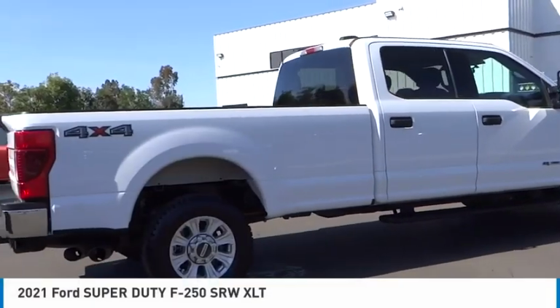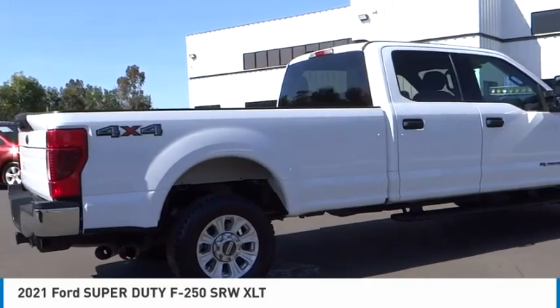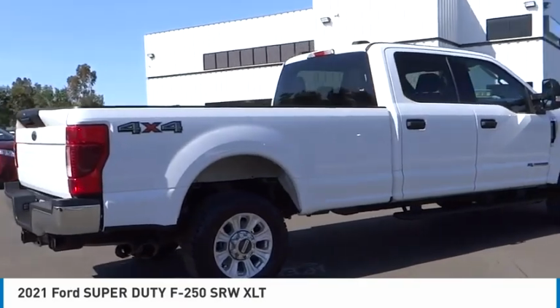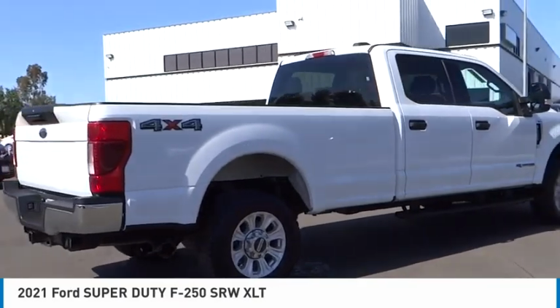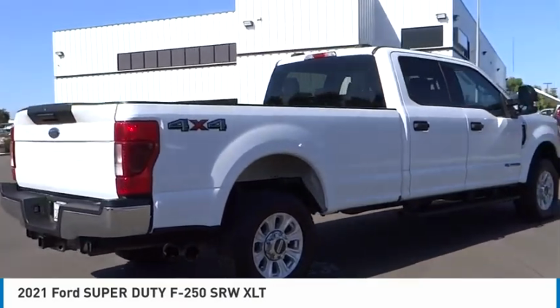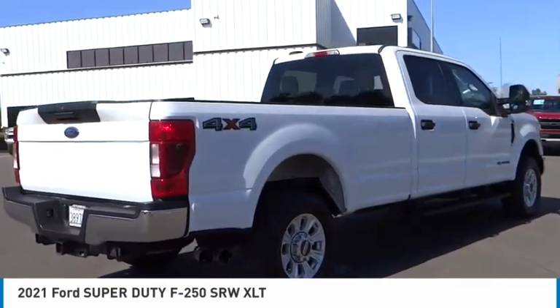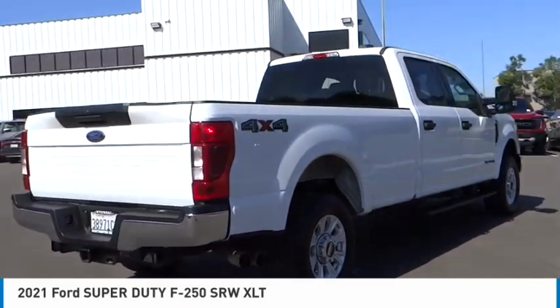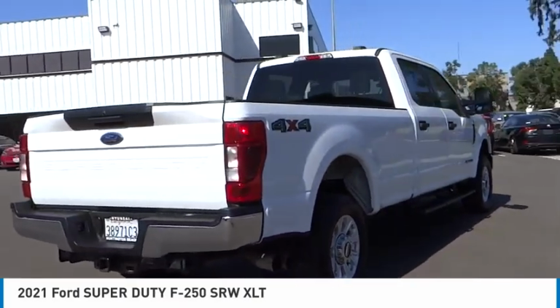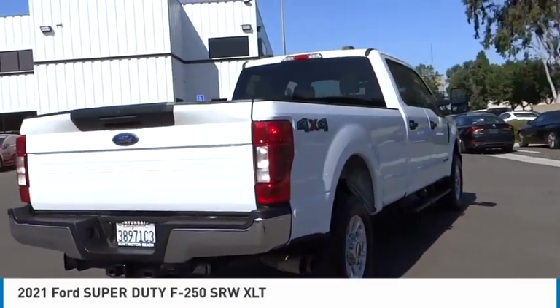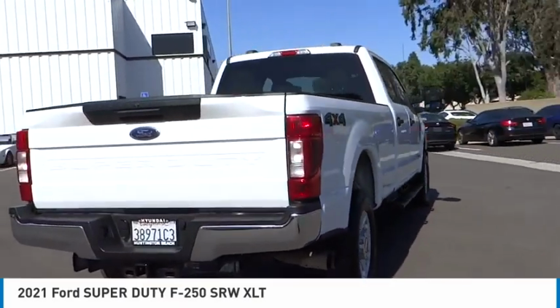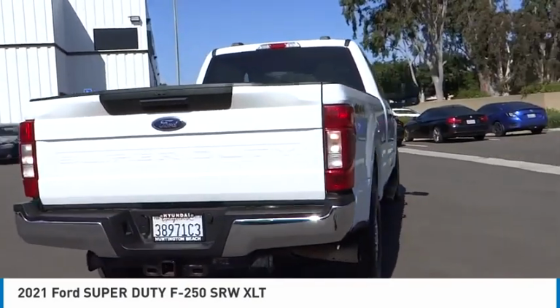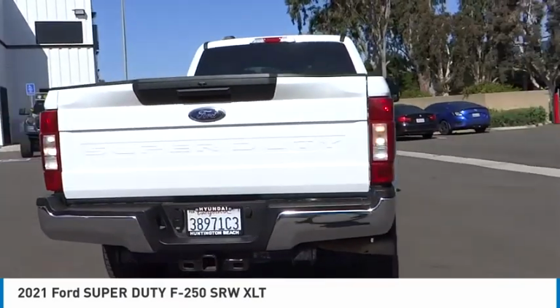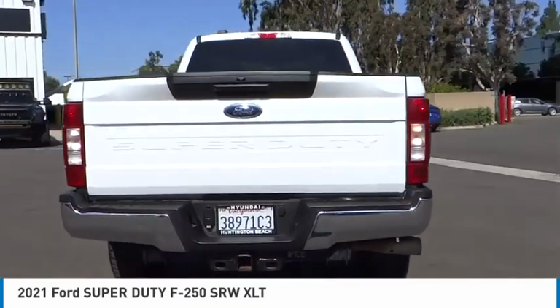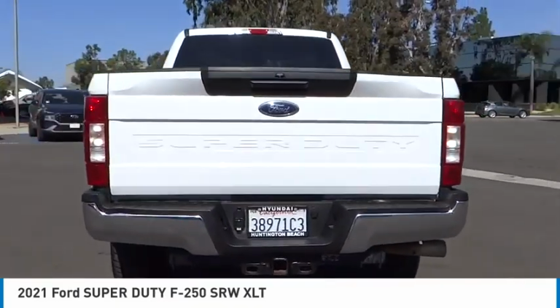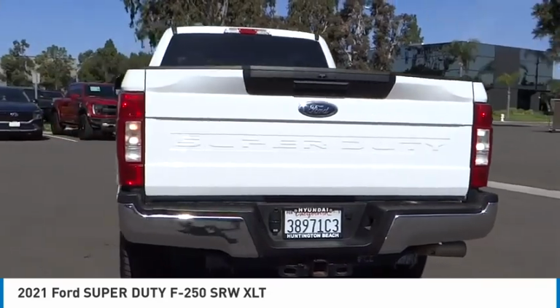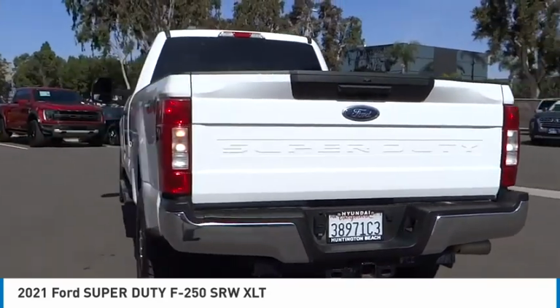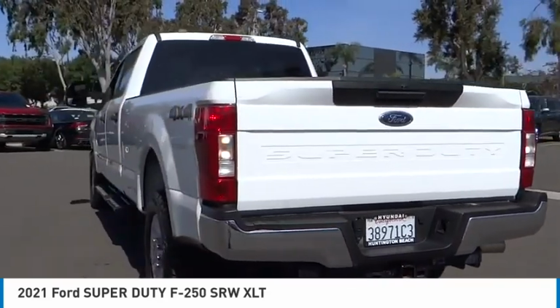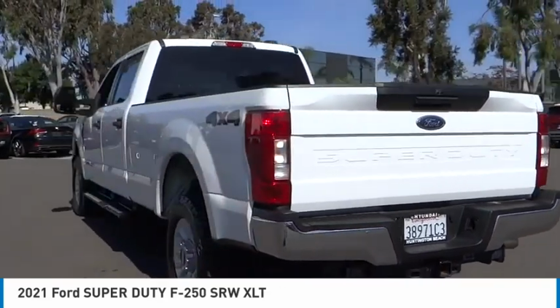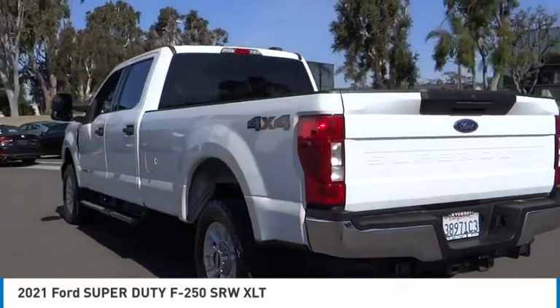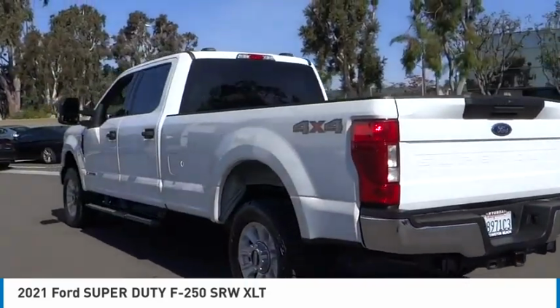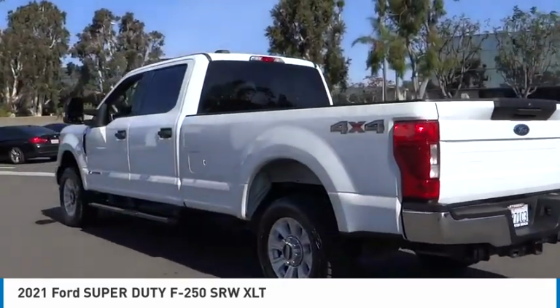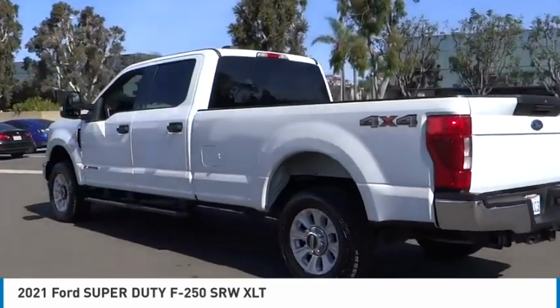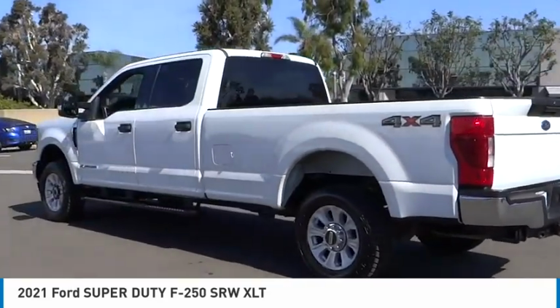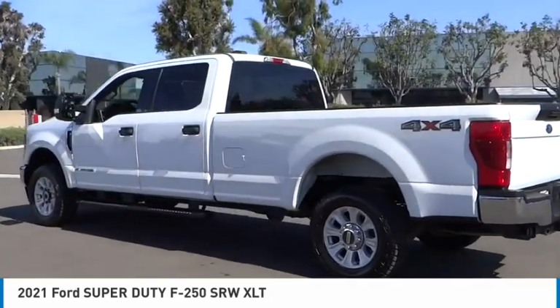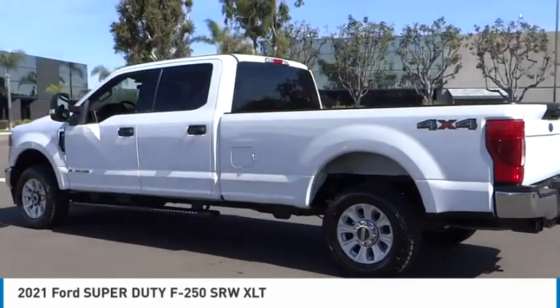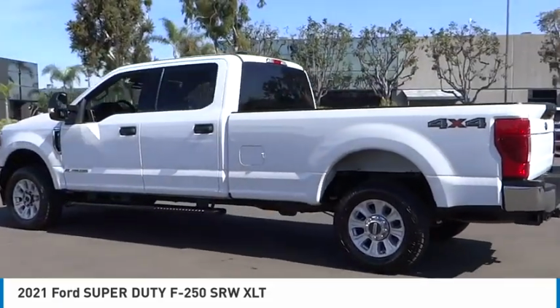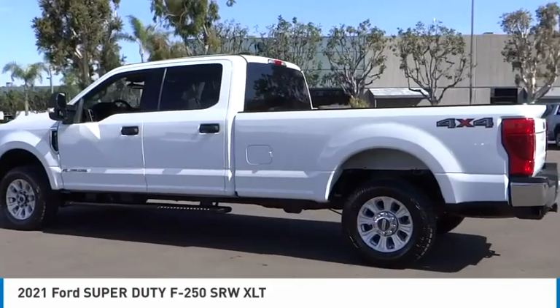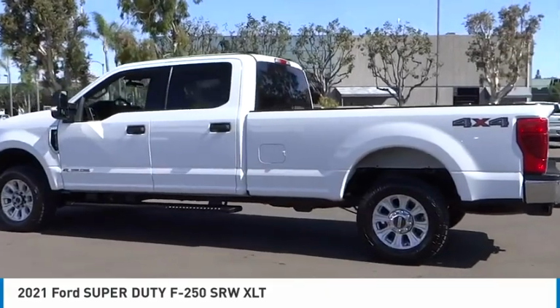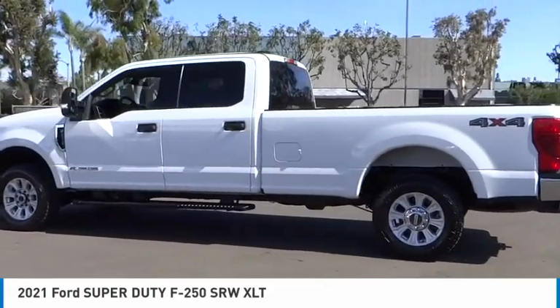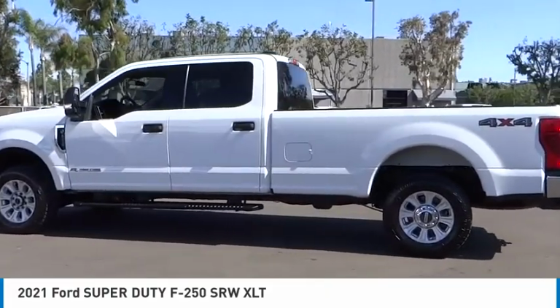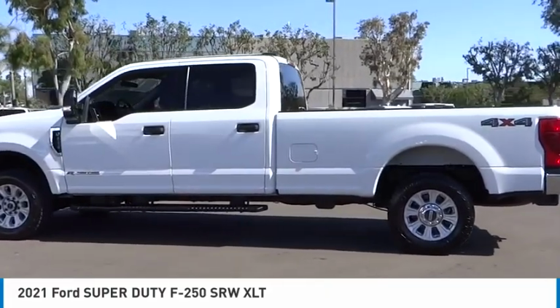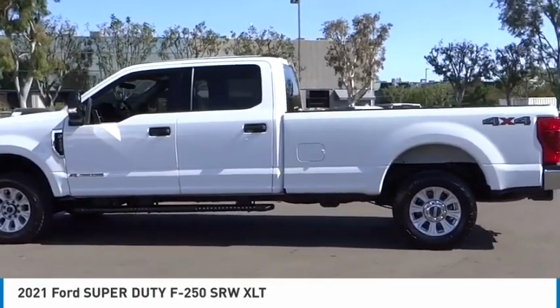Make a great choice today with the 2021 F-250 Super Duty. Head-to-head fuel efficiency, head-to-head towing, head-to-head torque — Ford F-250 Super Duty.